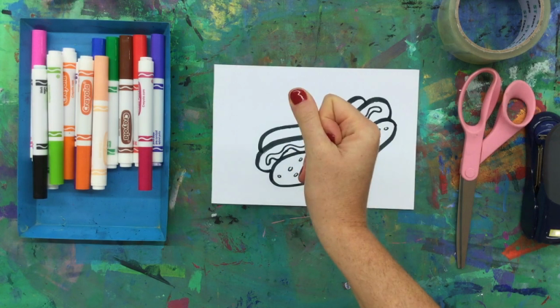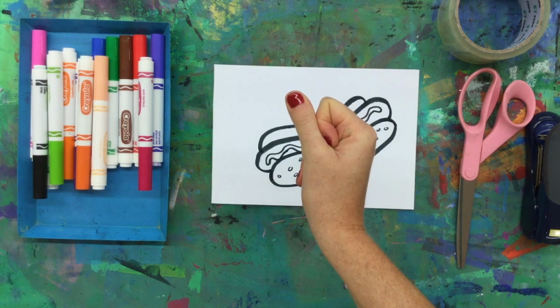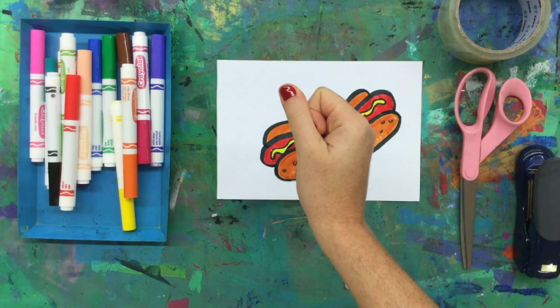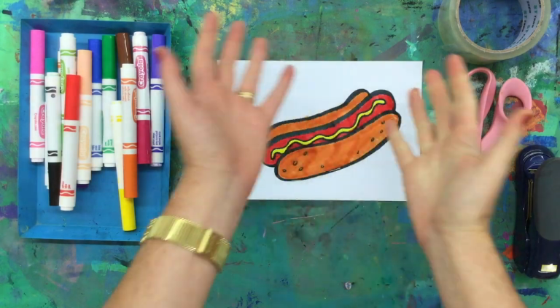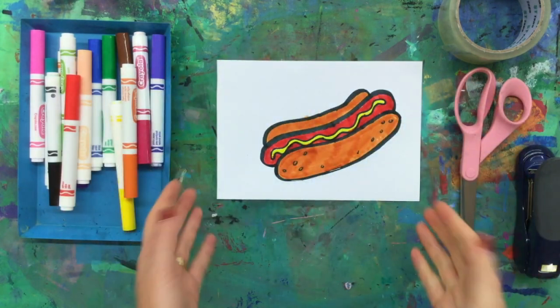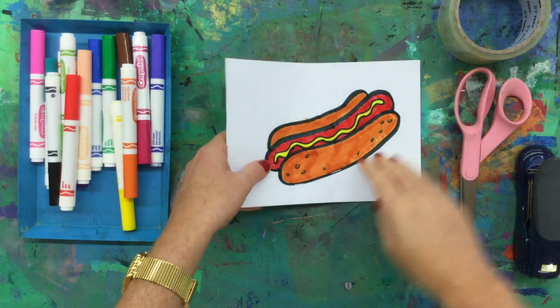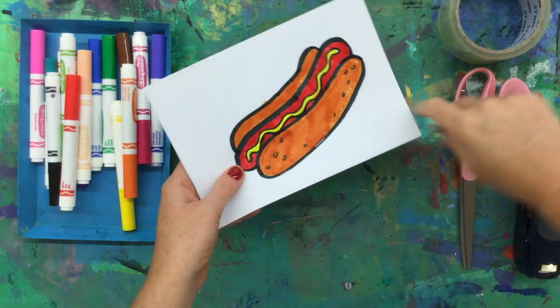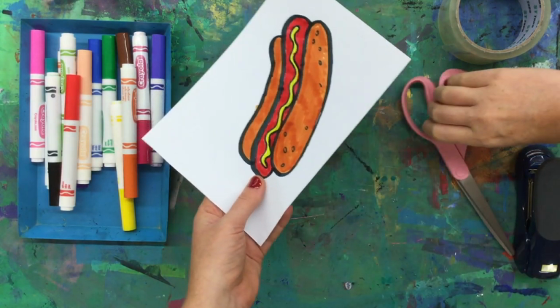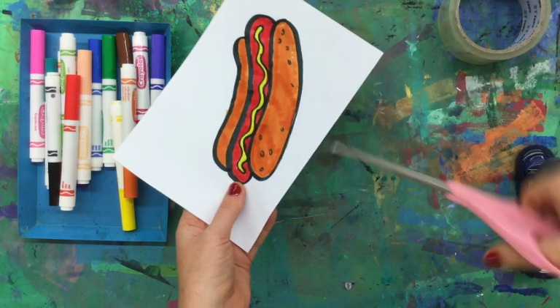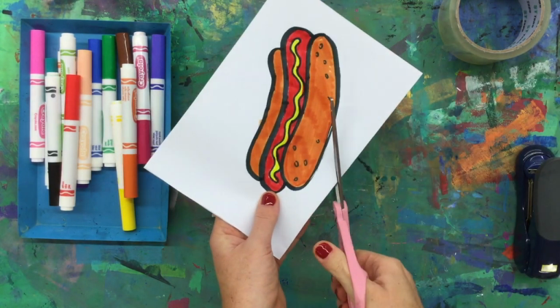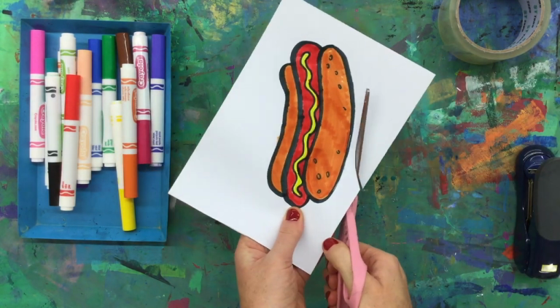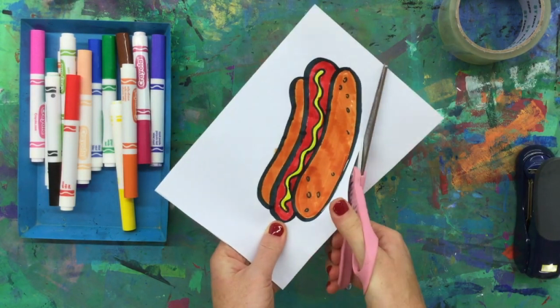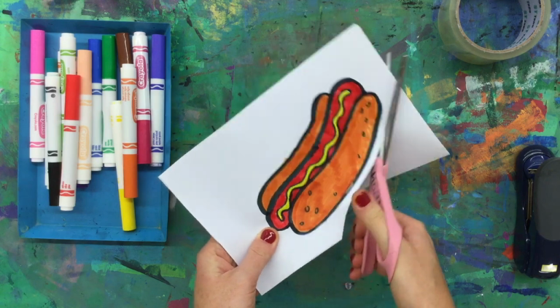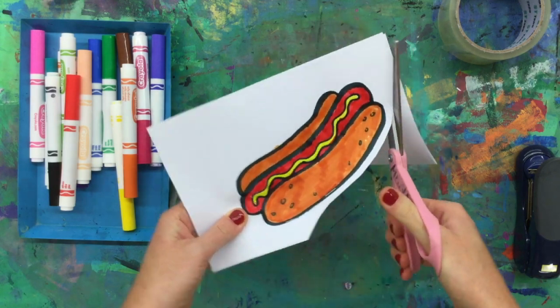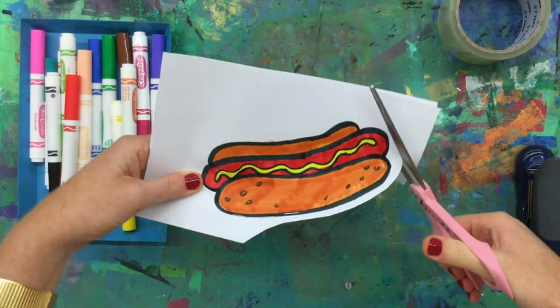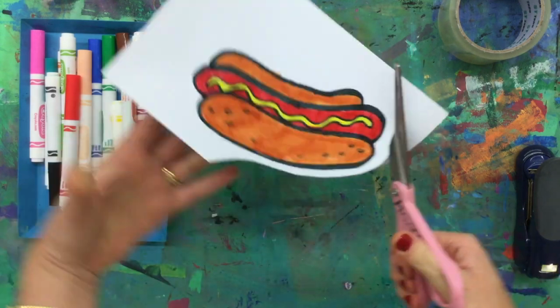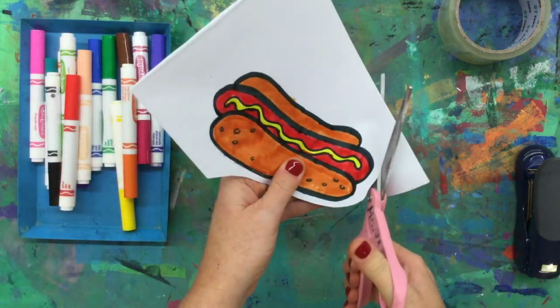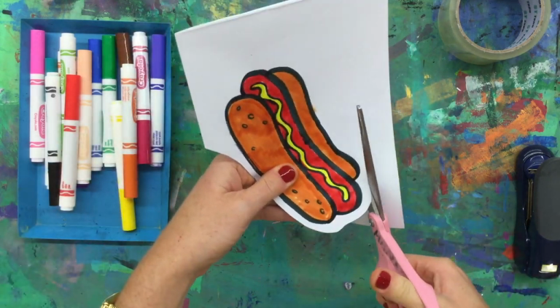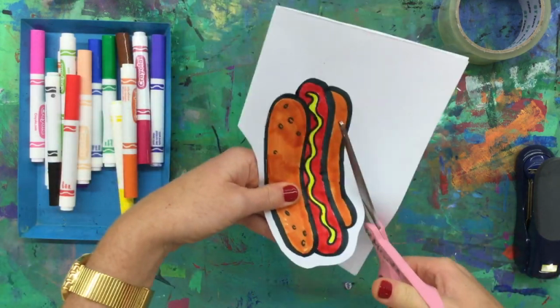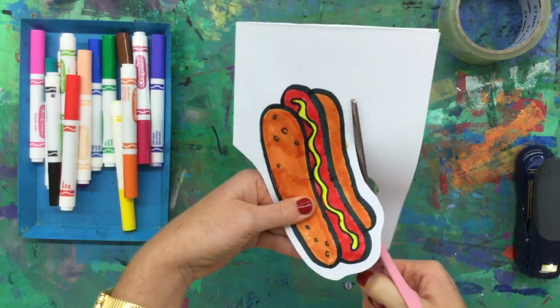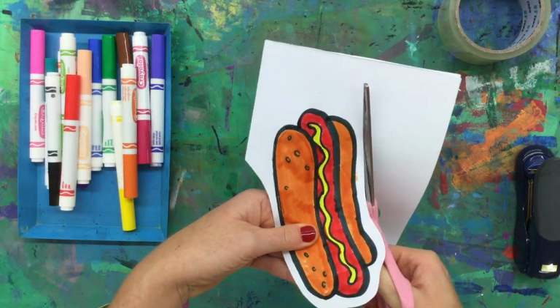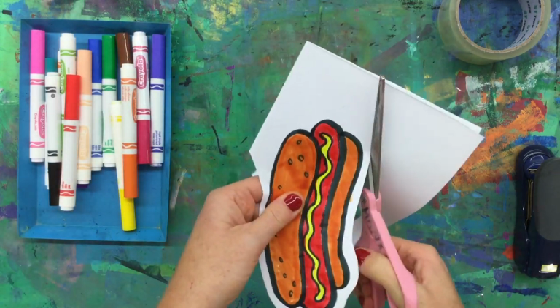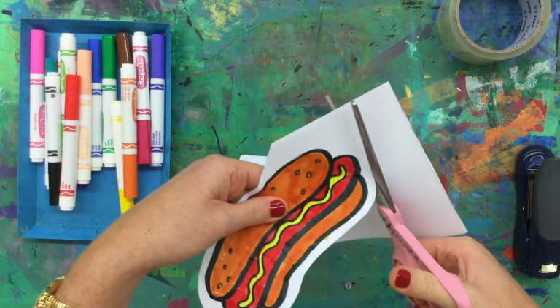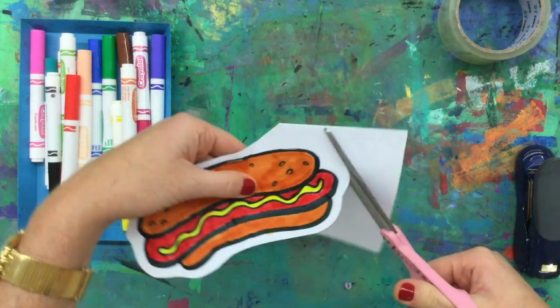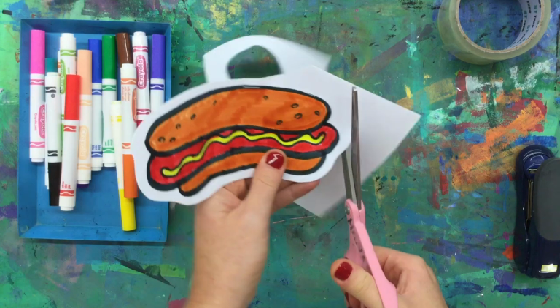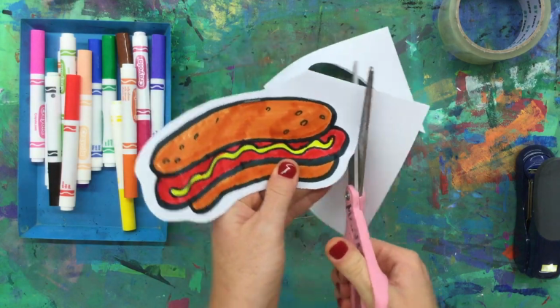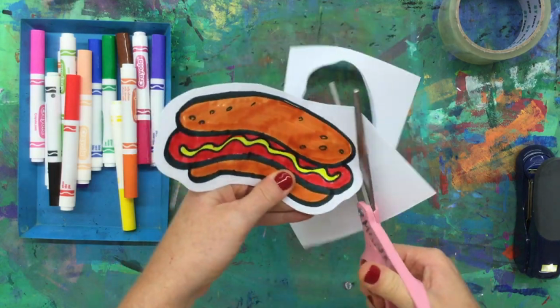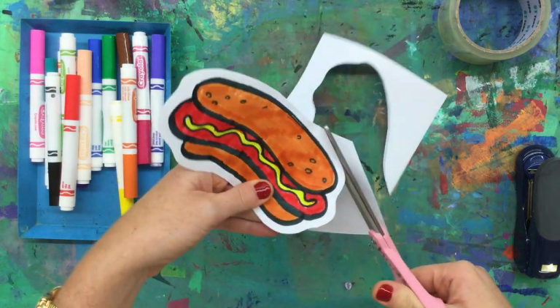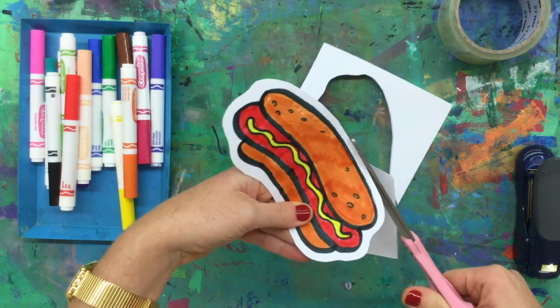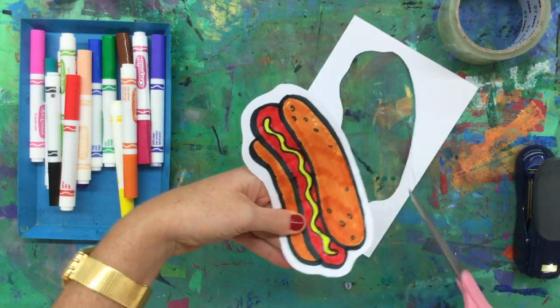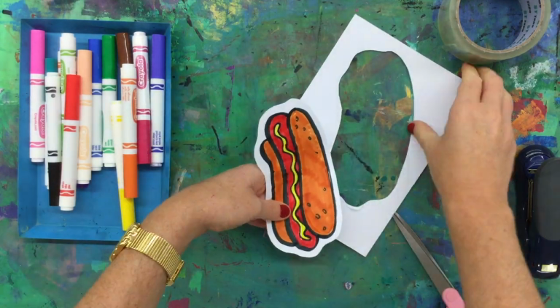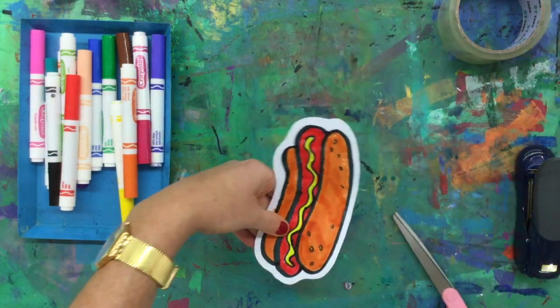Now let's color! Once you're done, cut out along the edge of your shape. I'm leaving a little bit of white around the edge, but you can cut right along the black line if you want.